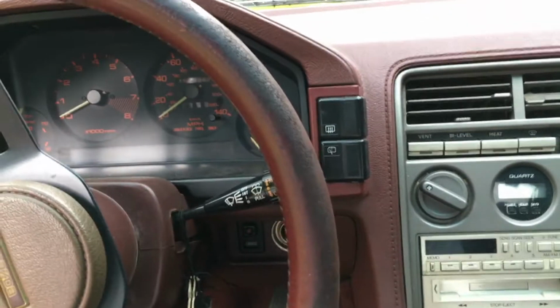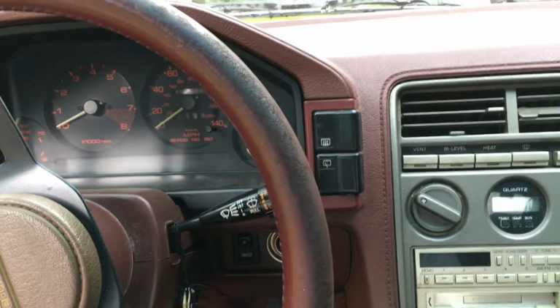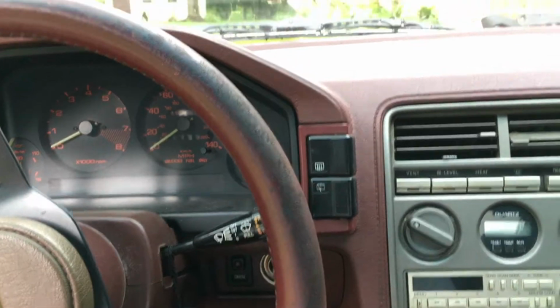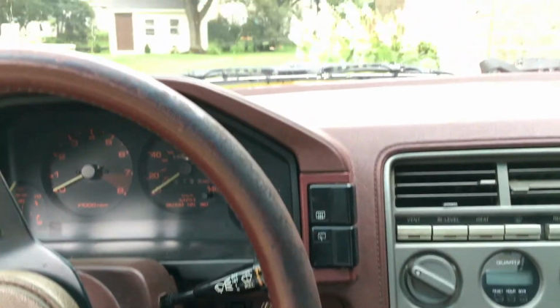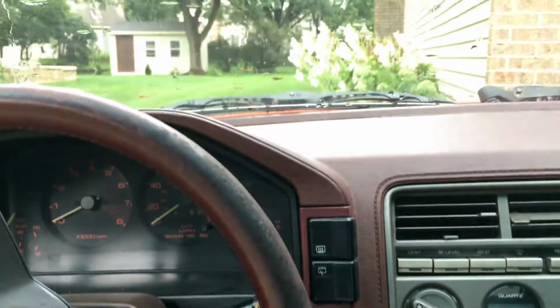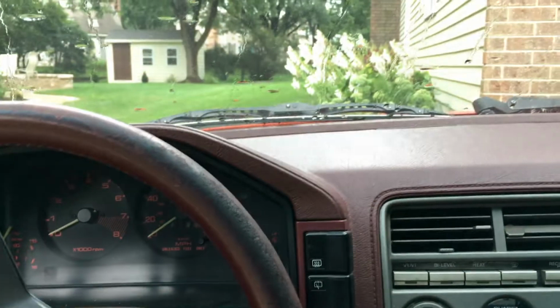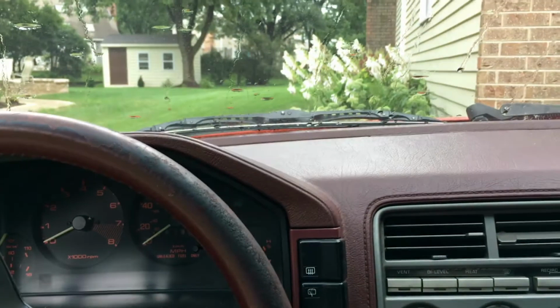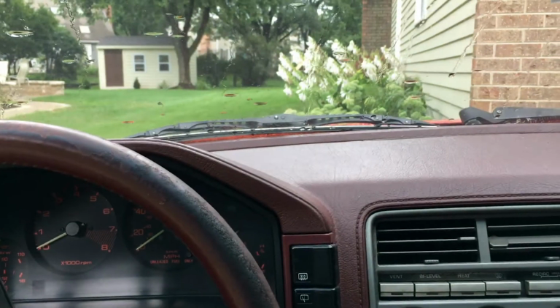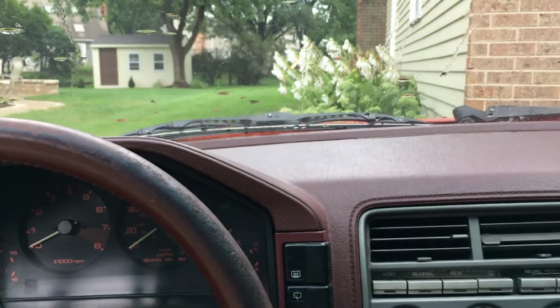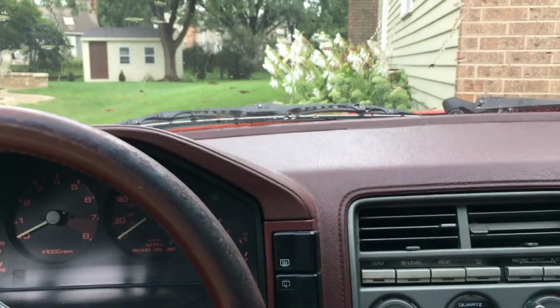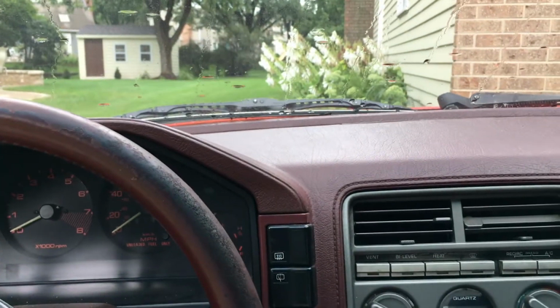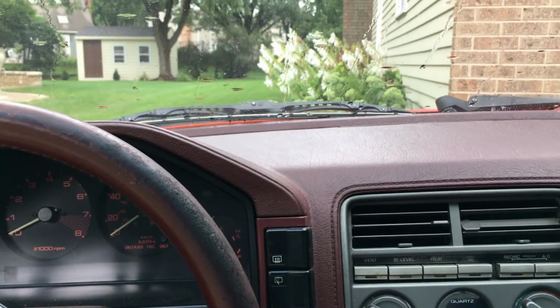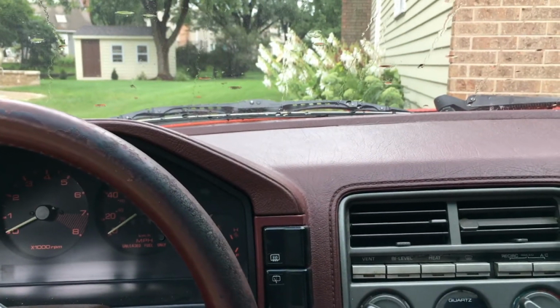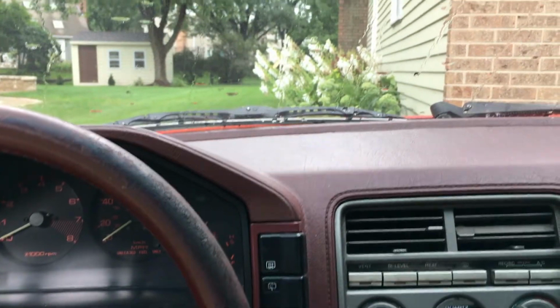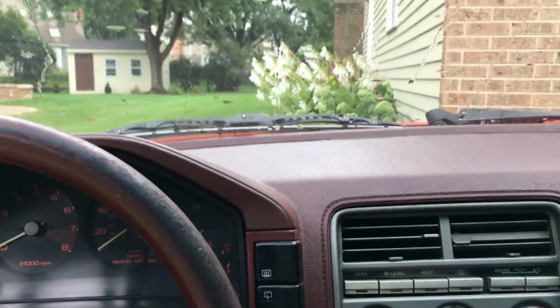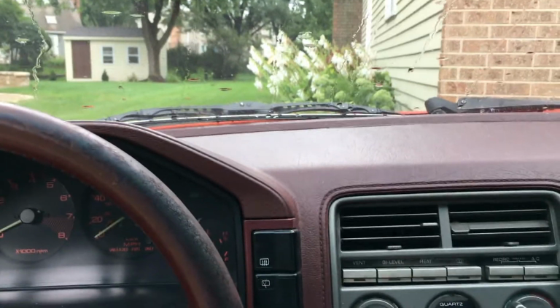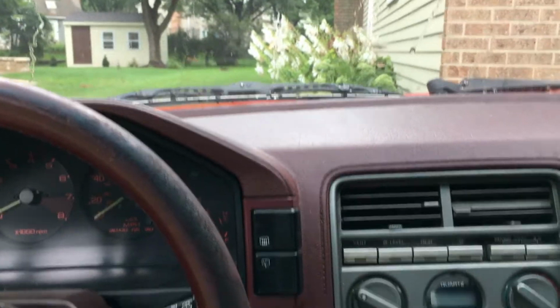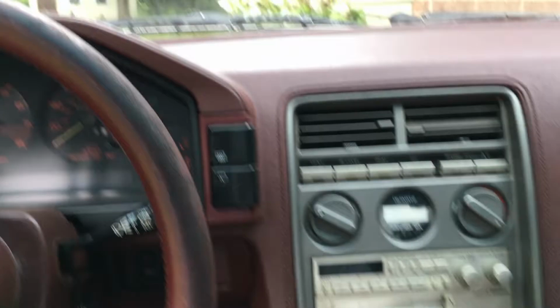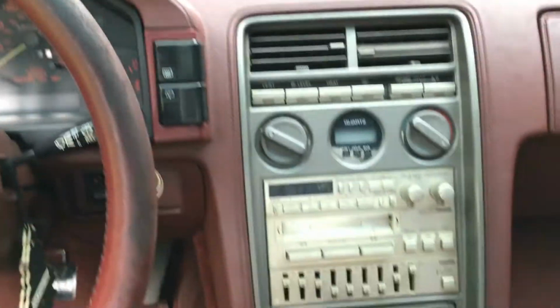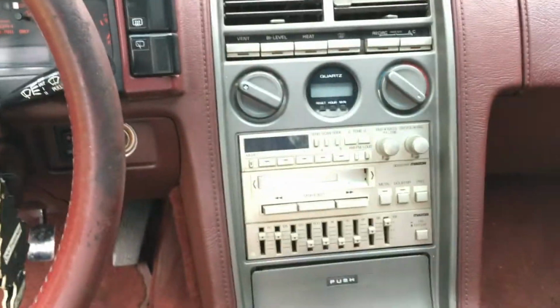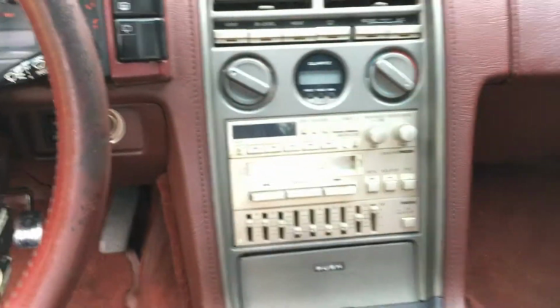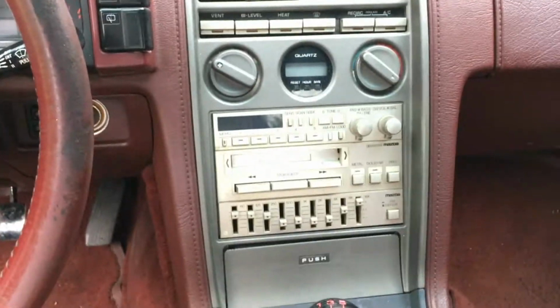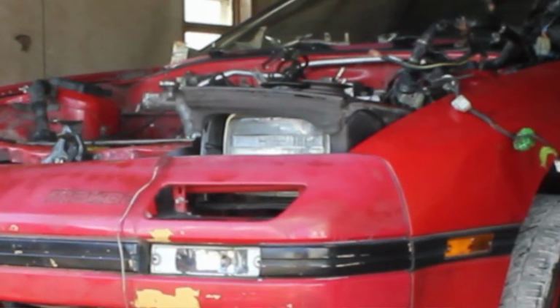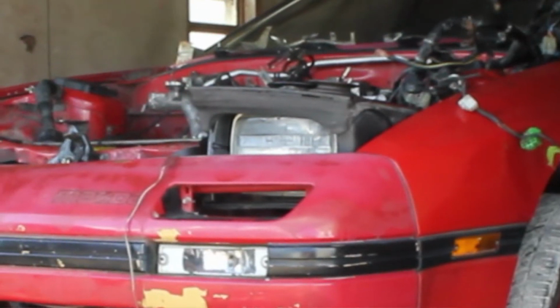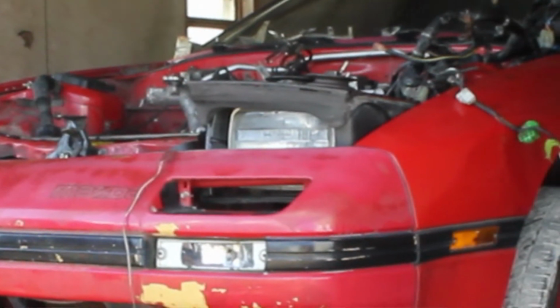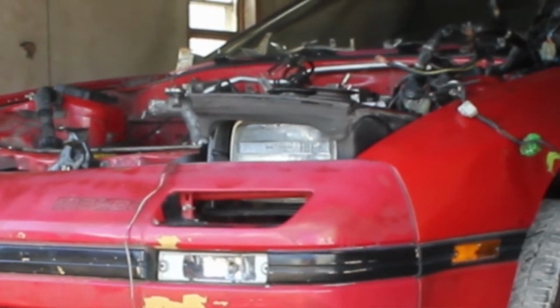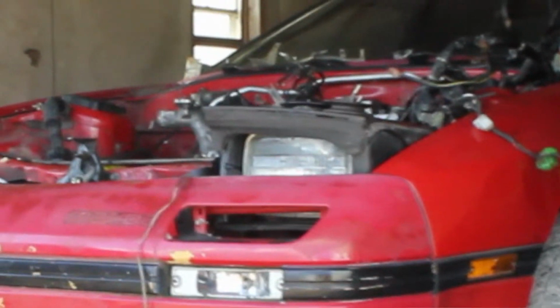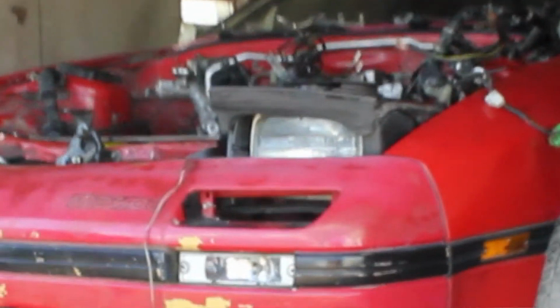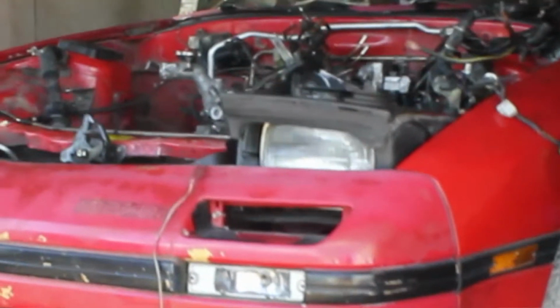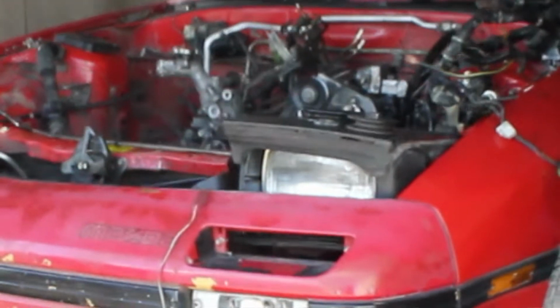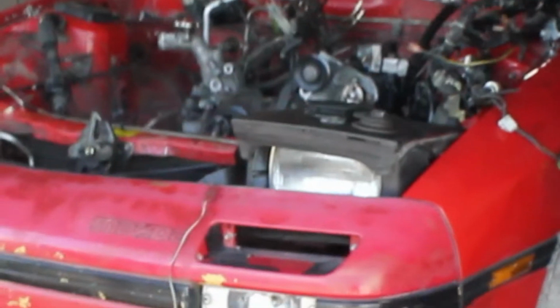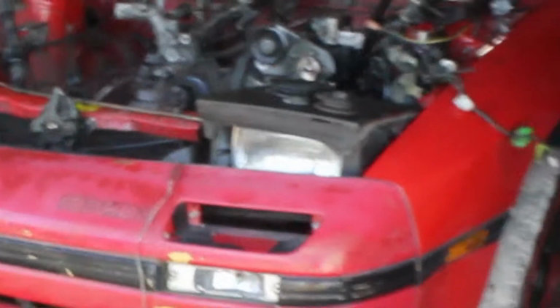I don't know if you guys saw the video of me pulling the 13B out of my second gen RX-7, but you'll notice that one of the headlights was popped up and that's how I discovered how to do this.